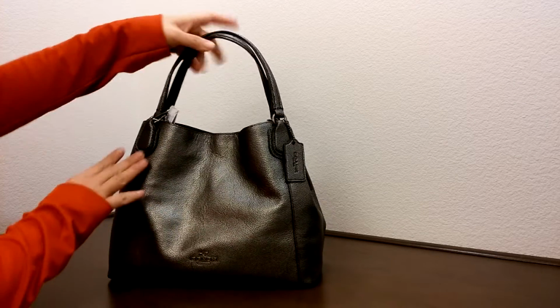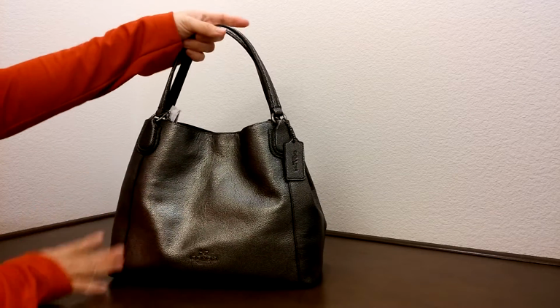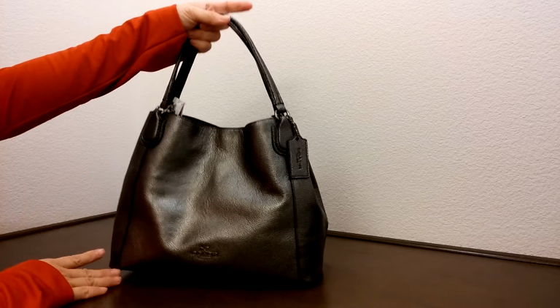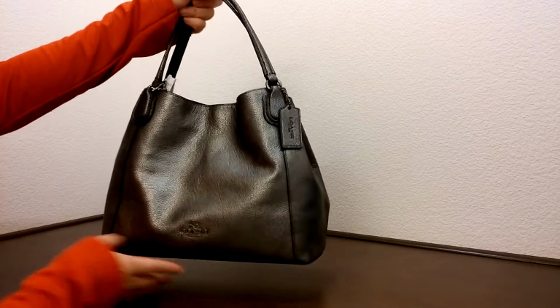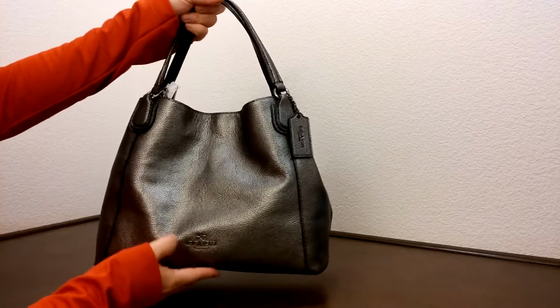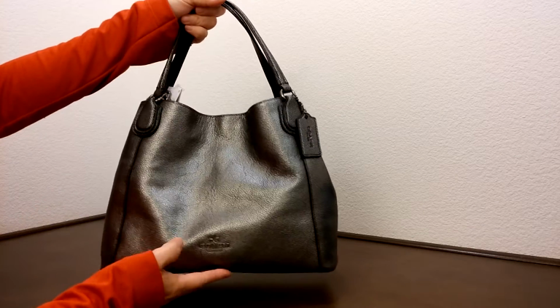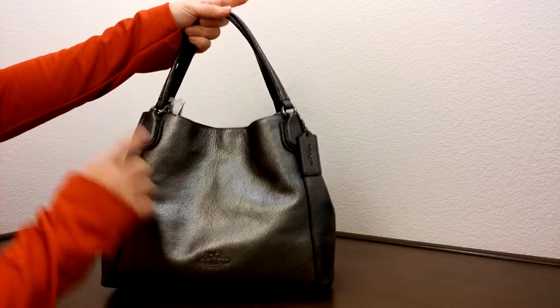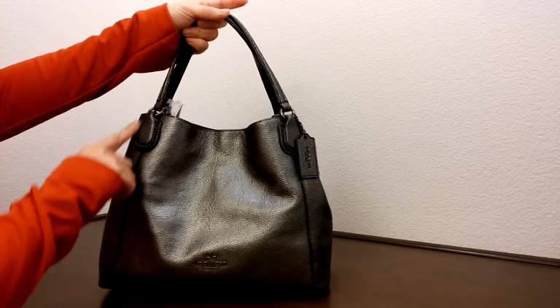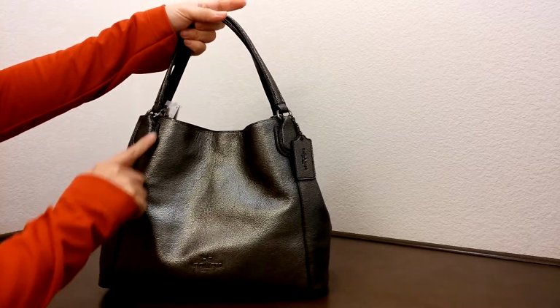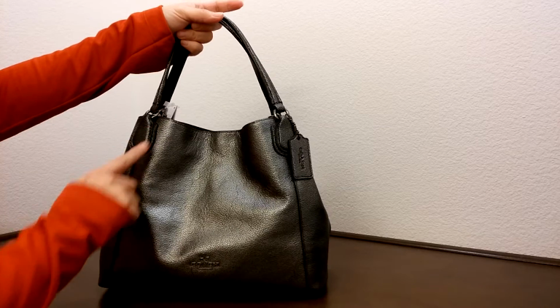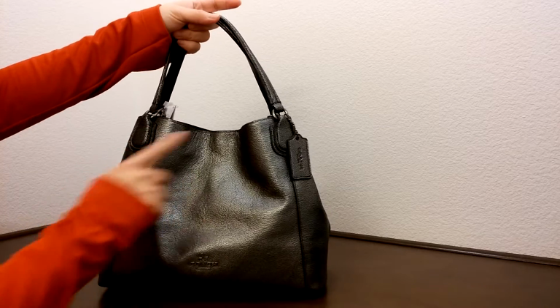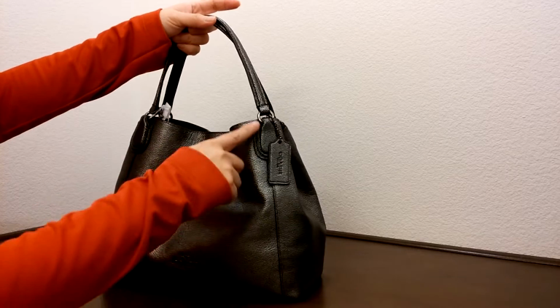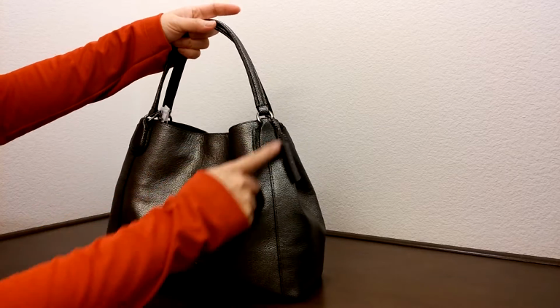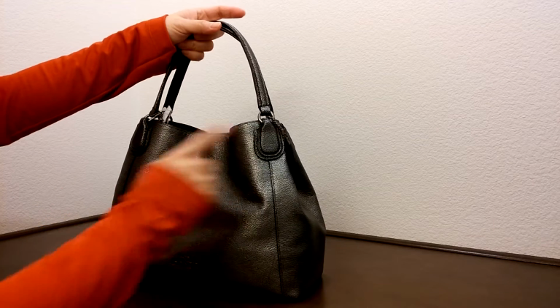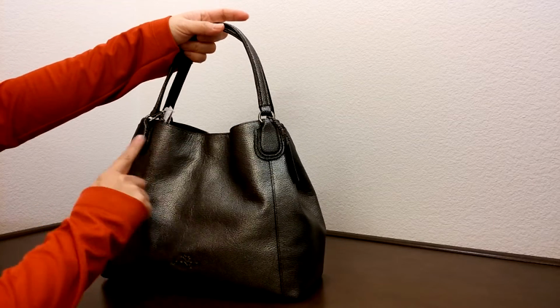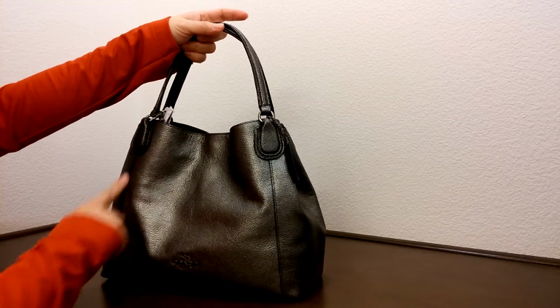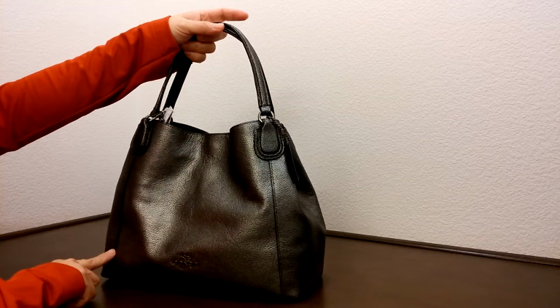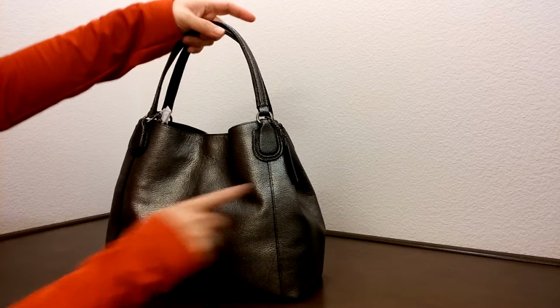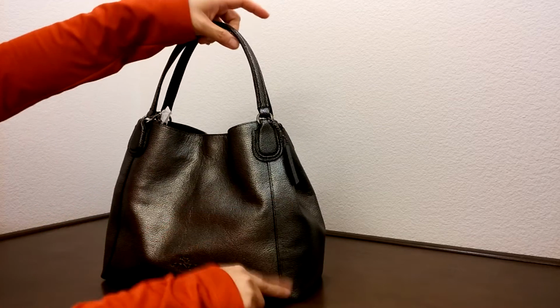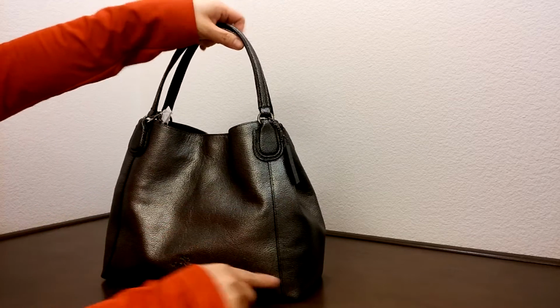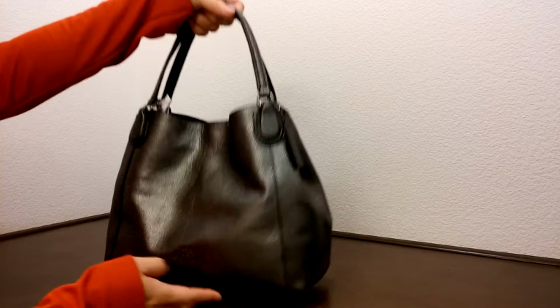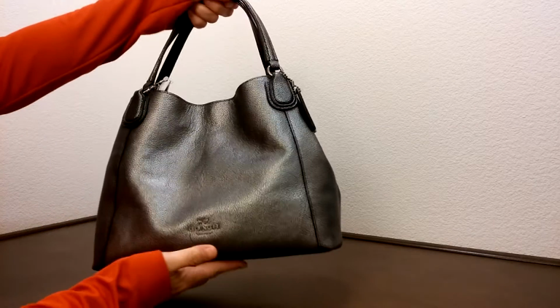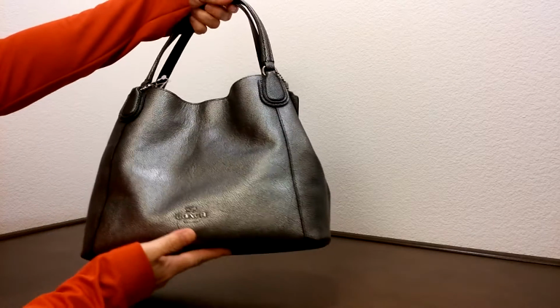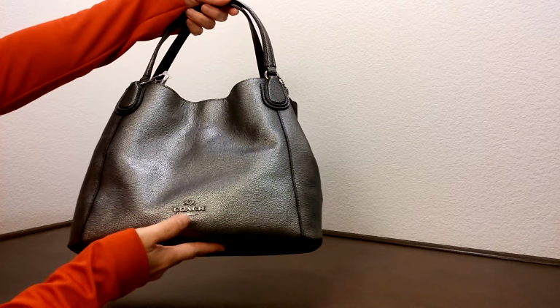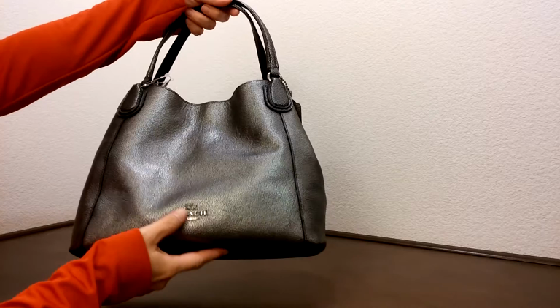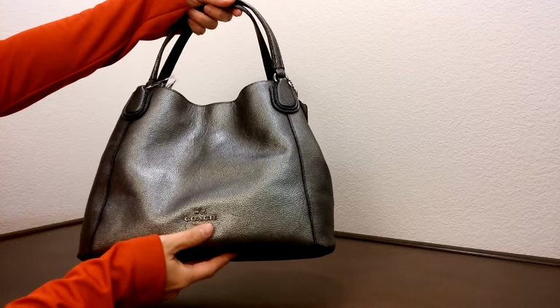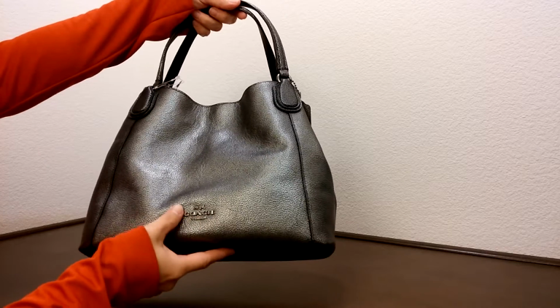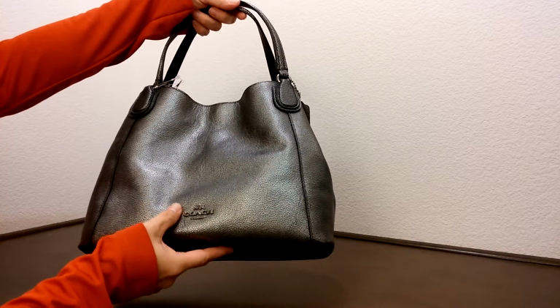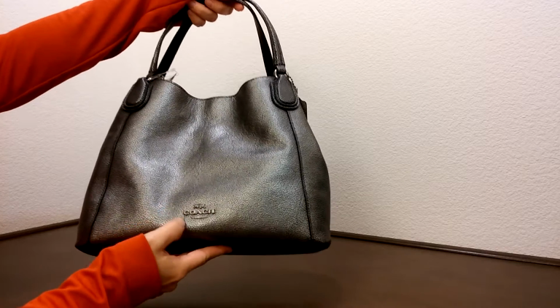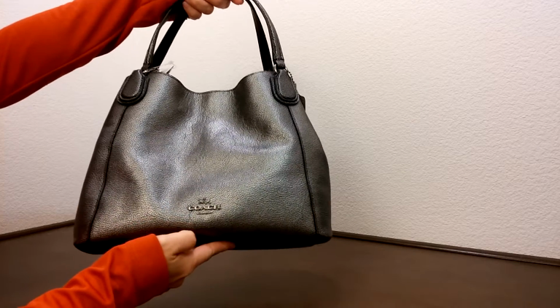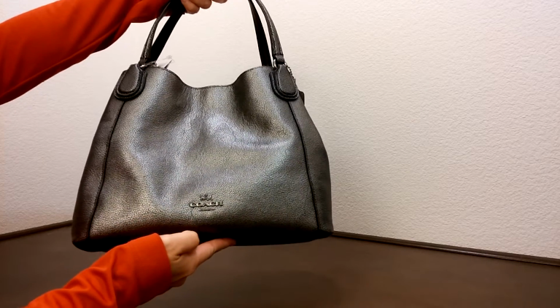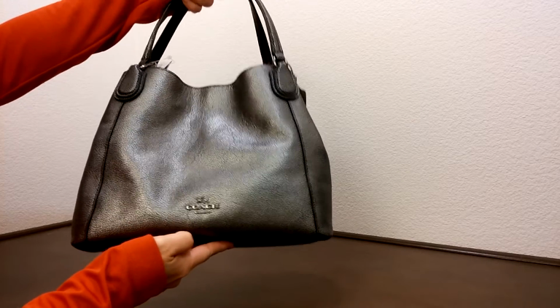It has some really interesting design on the two sides here along with here. I'm not sure if you could see the logo right here.